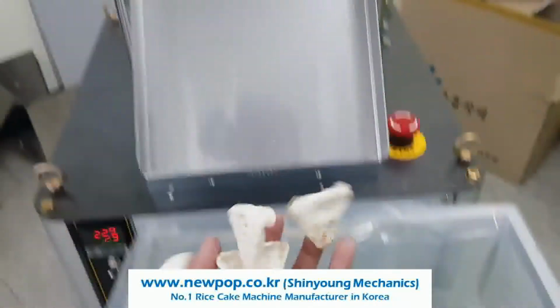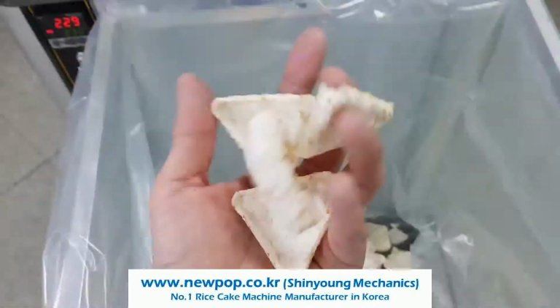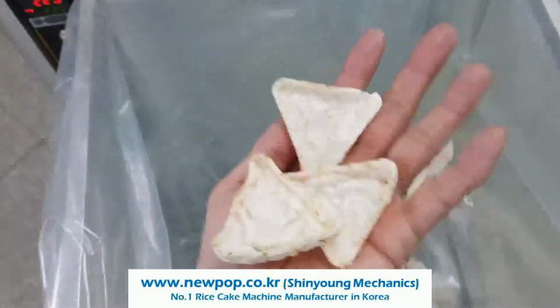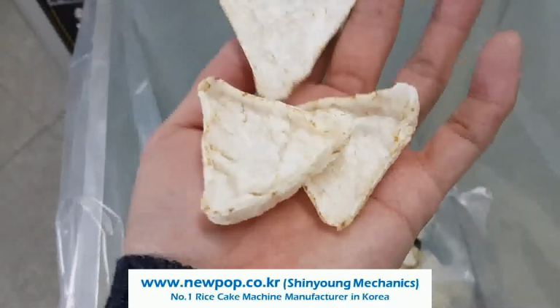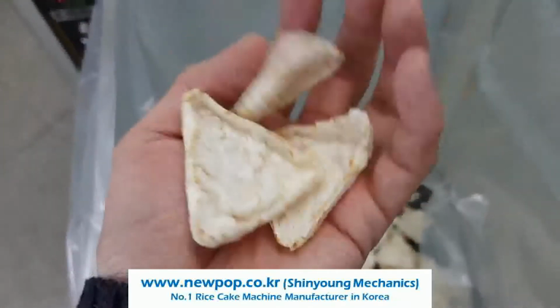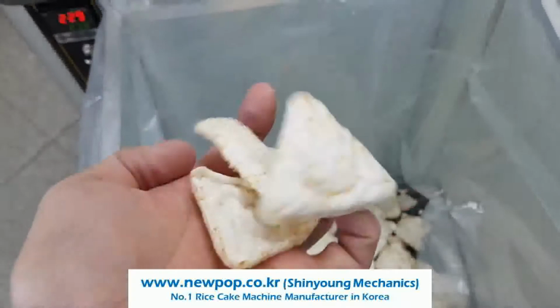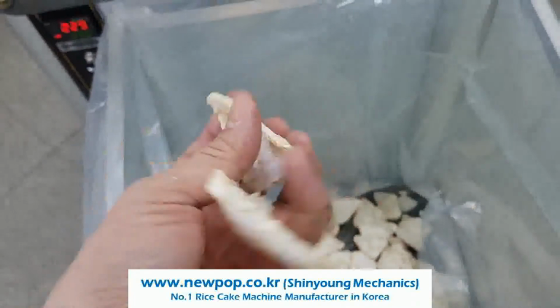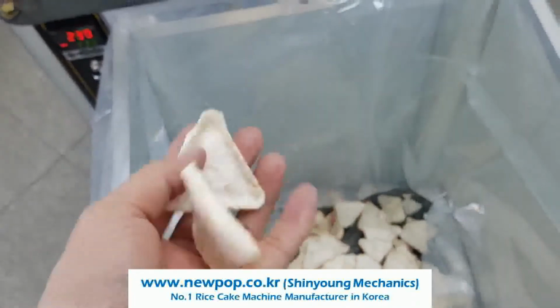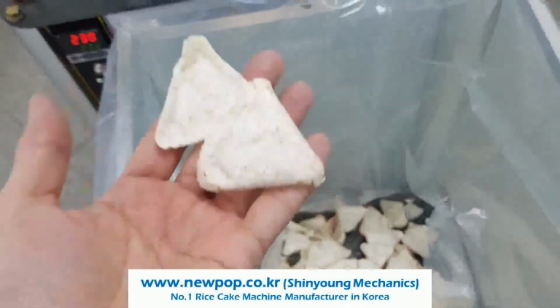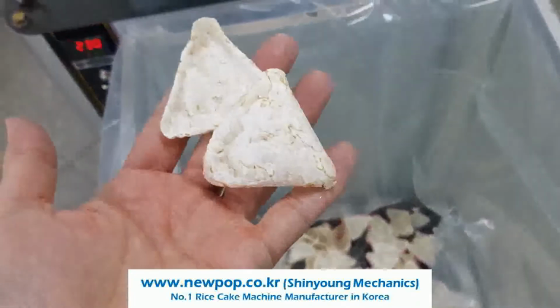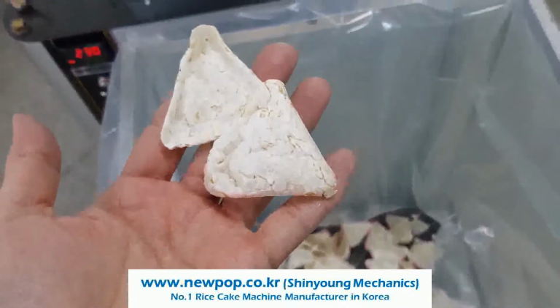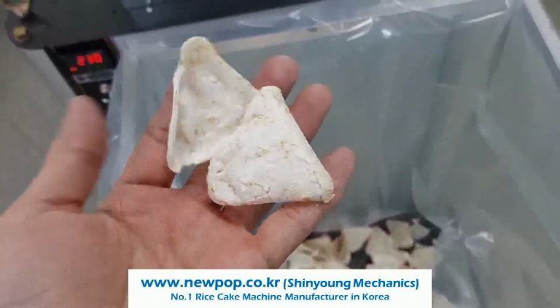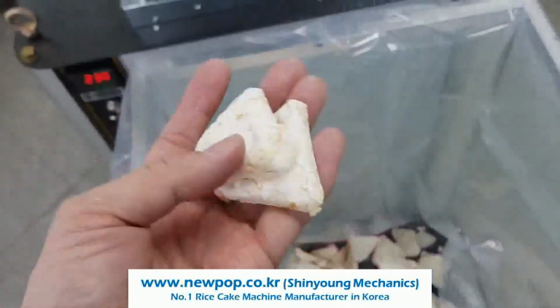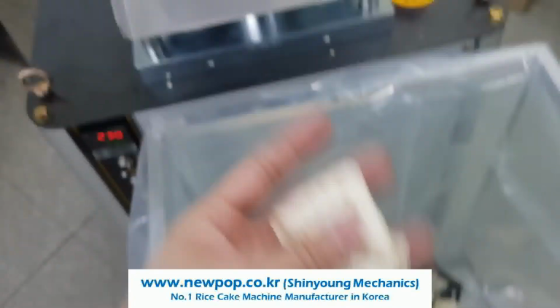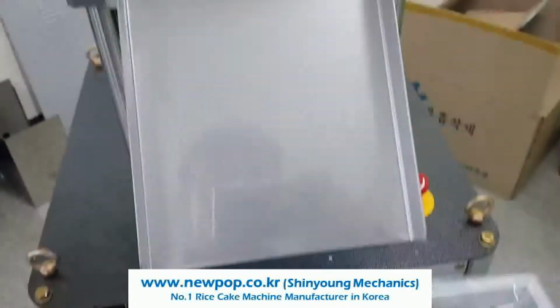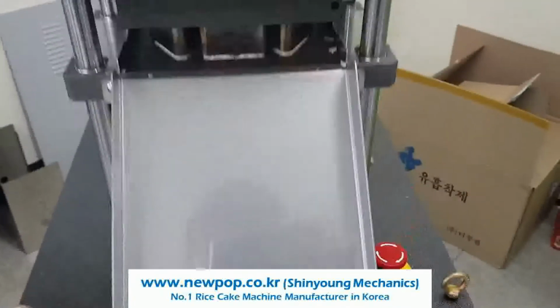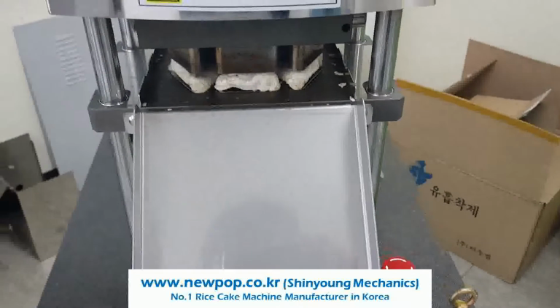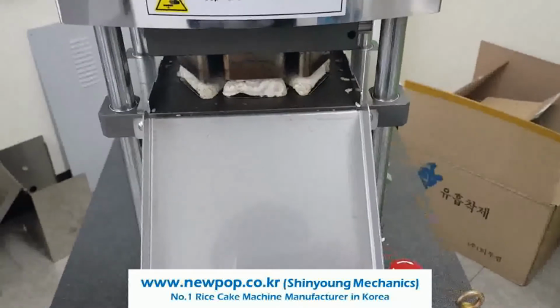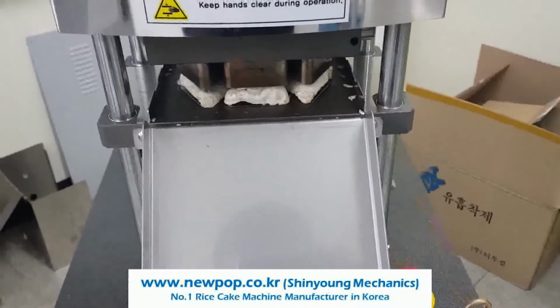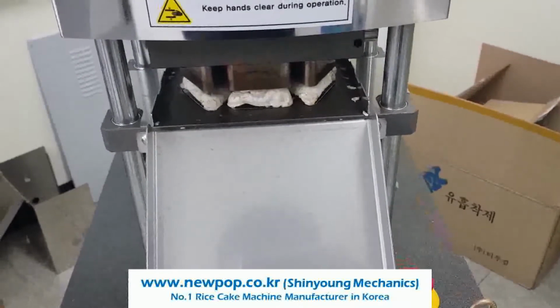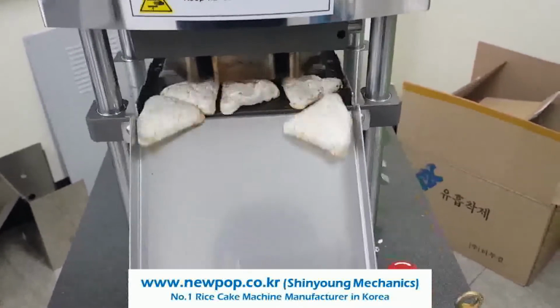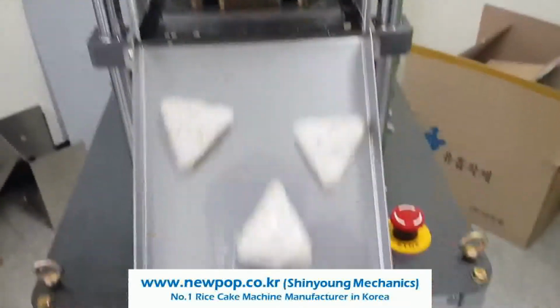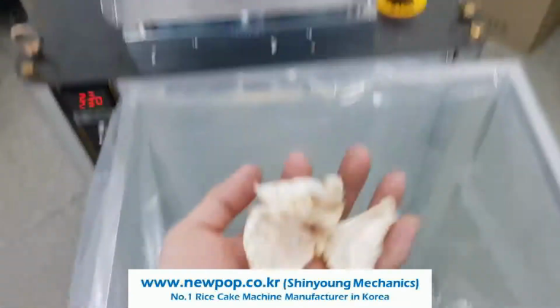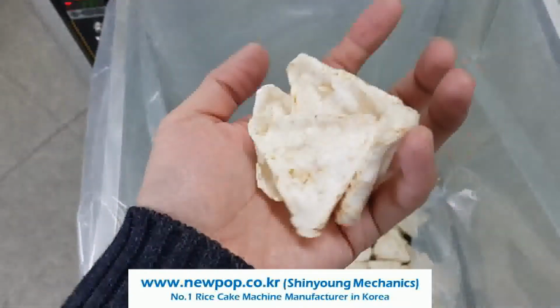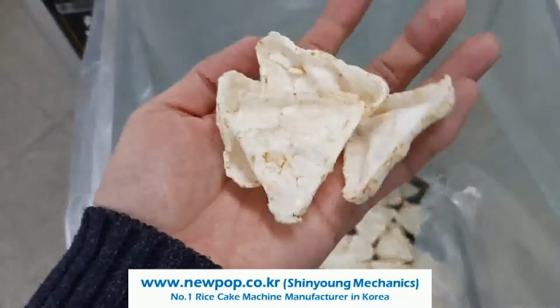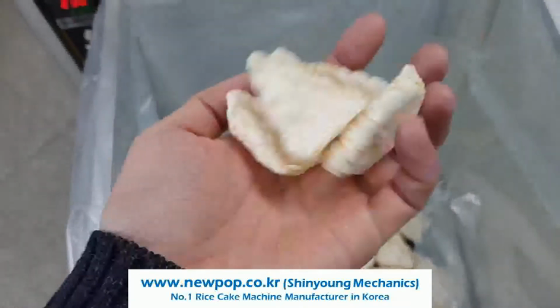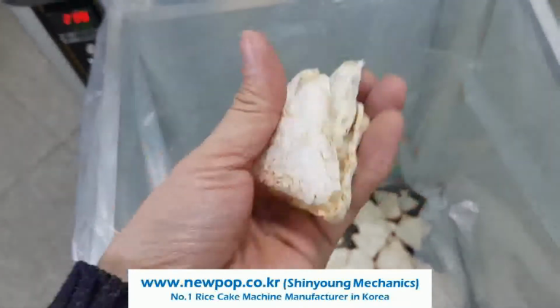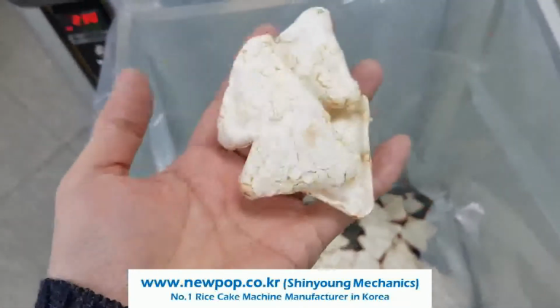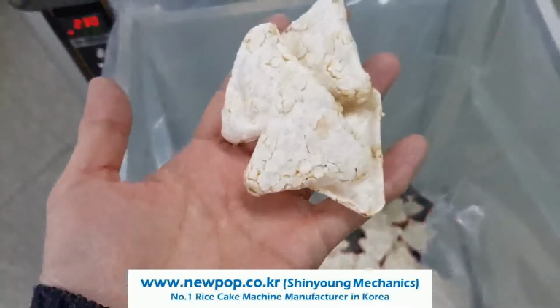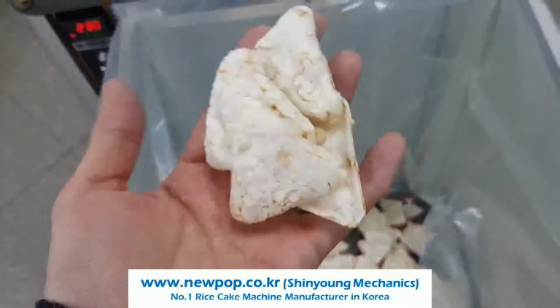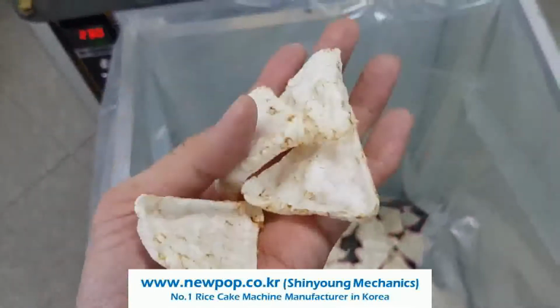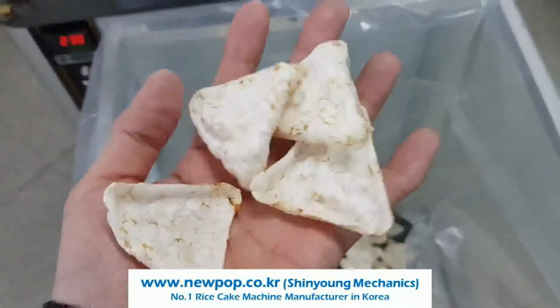Chip types. The cycle time is 10 seconds and pressure is 90. The temperature is 230.